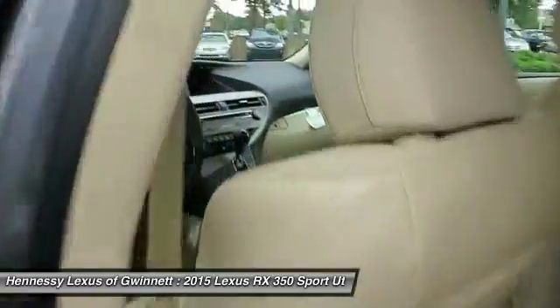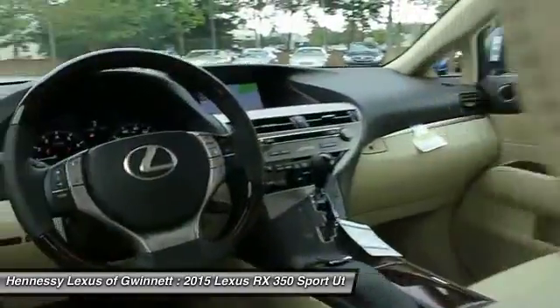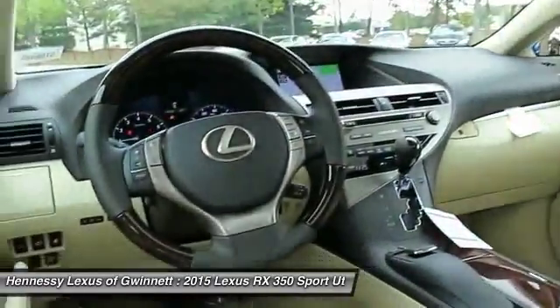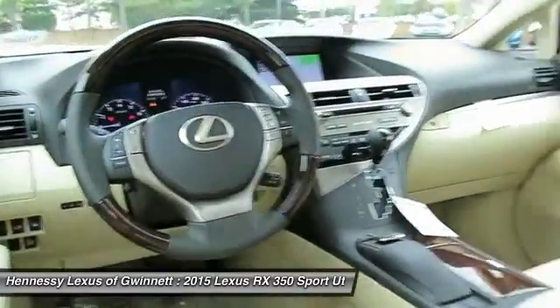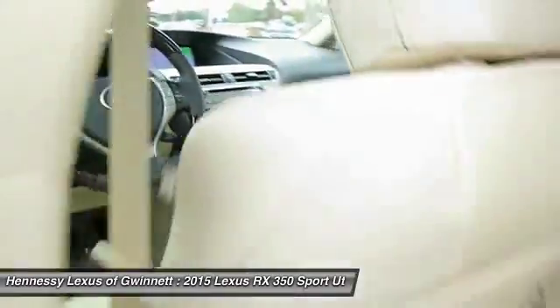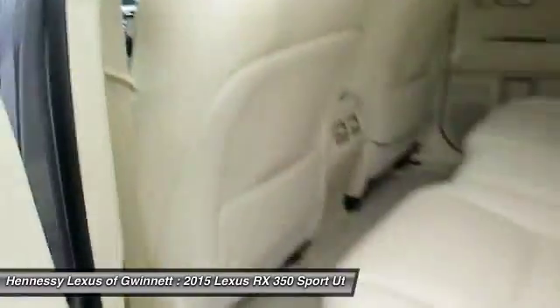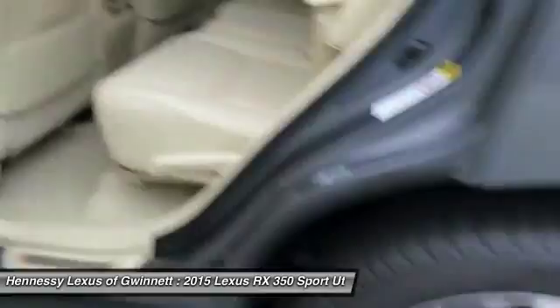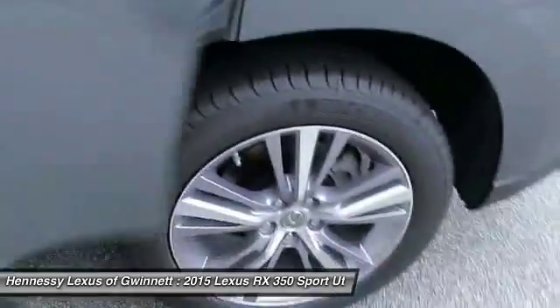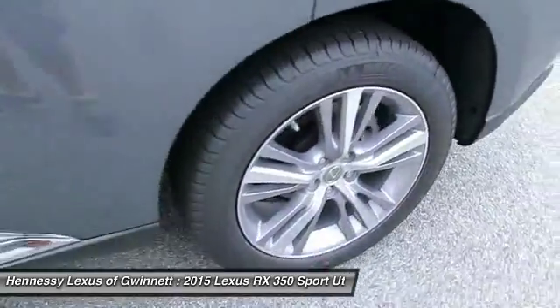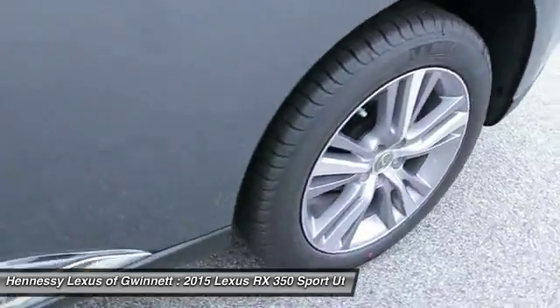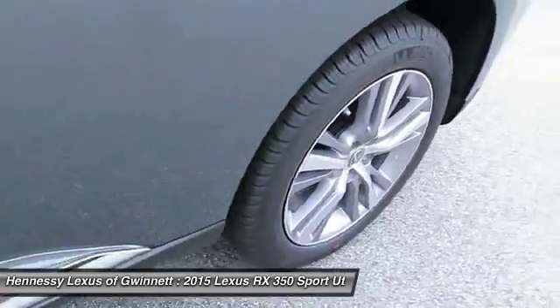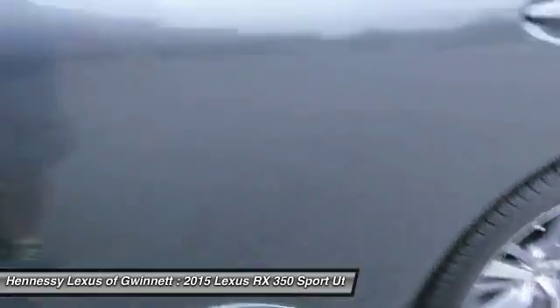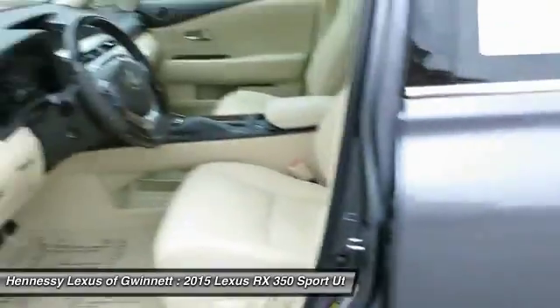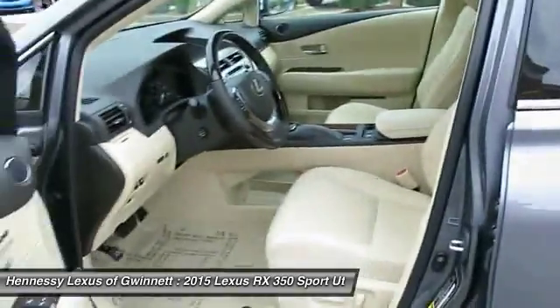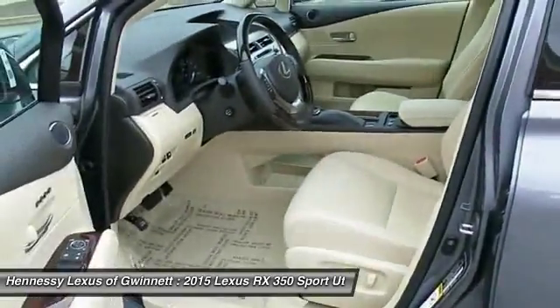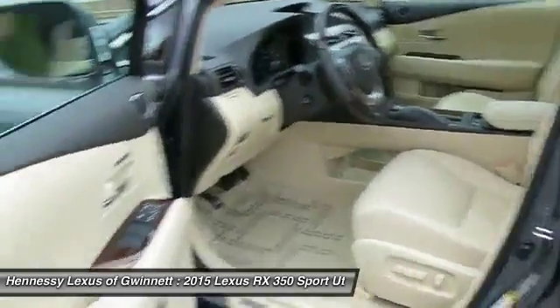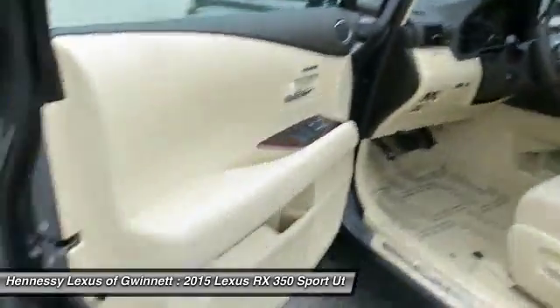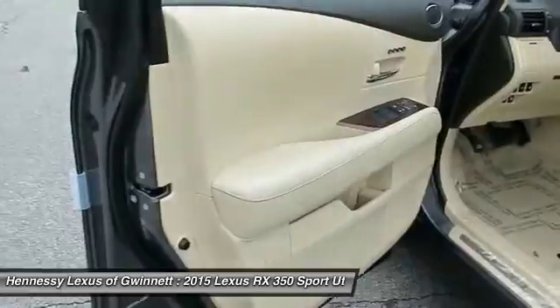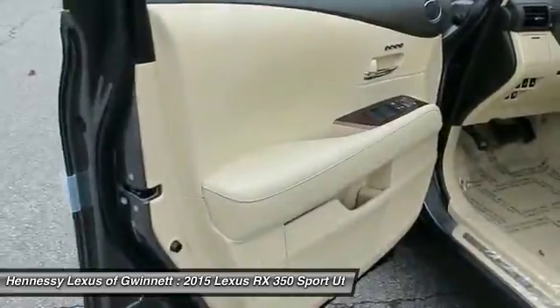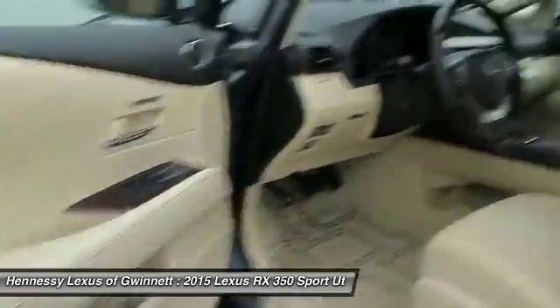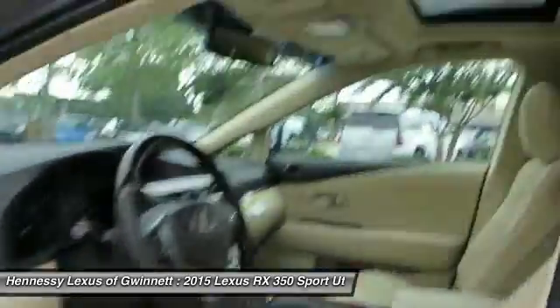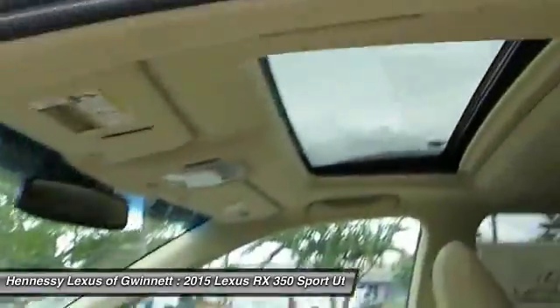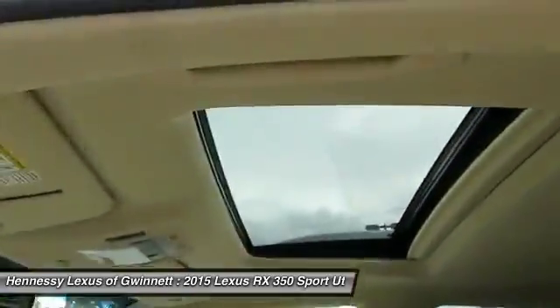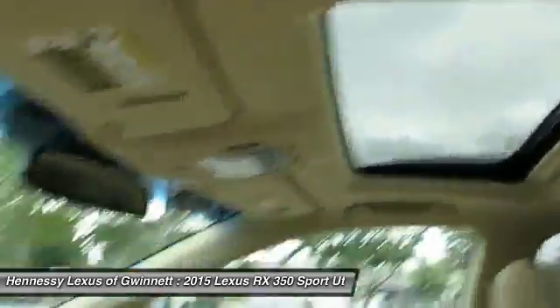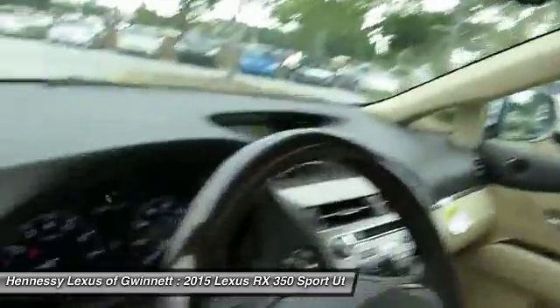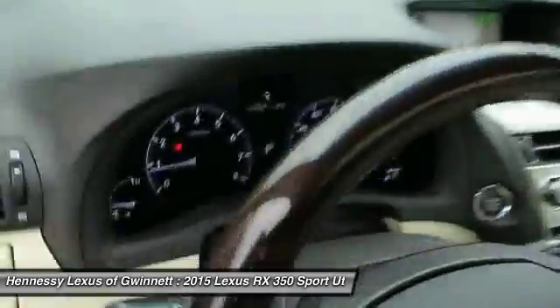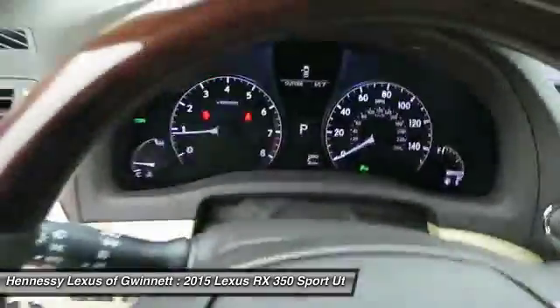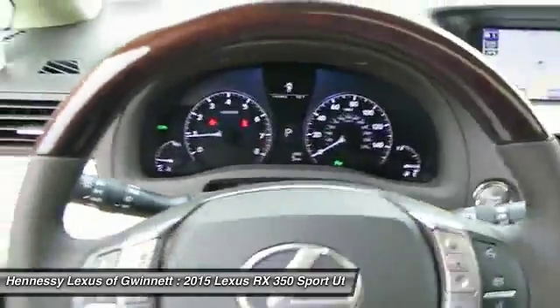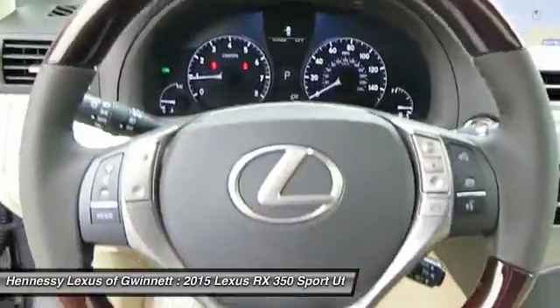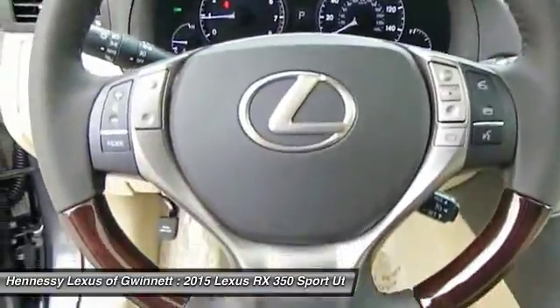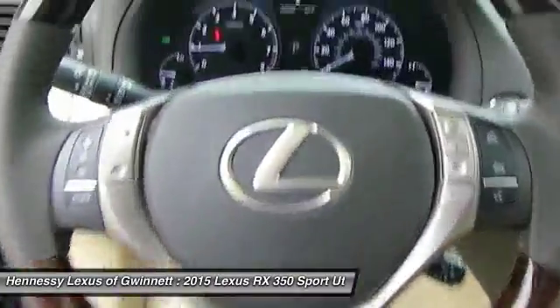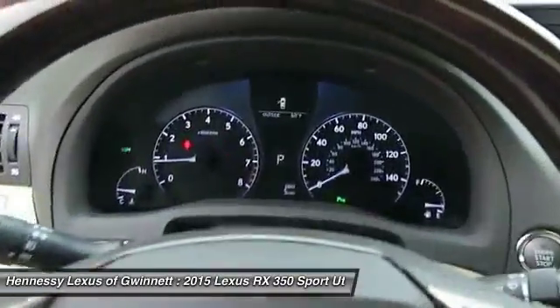Drive away with a great deal on this vehicle. Call or stop in today. Thank you.